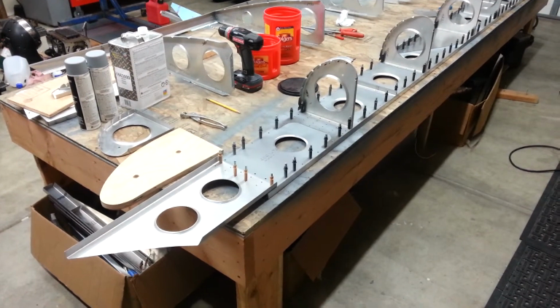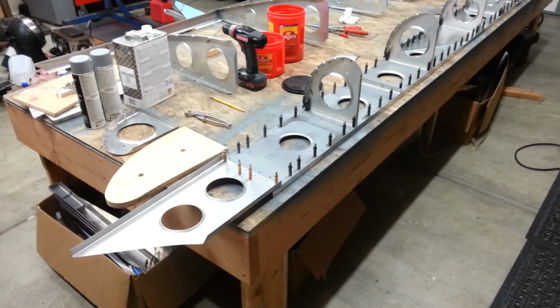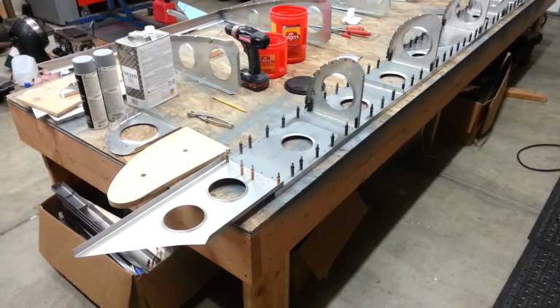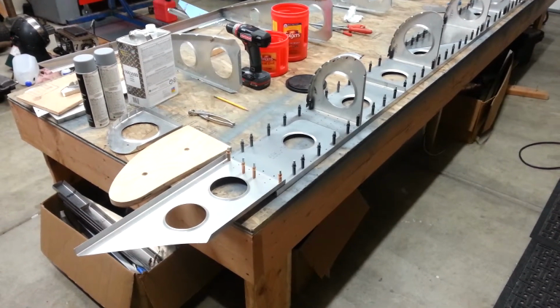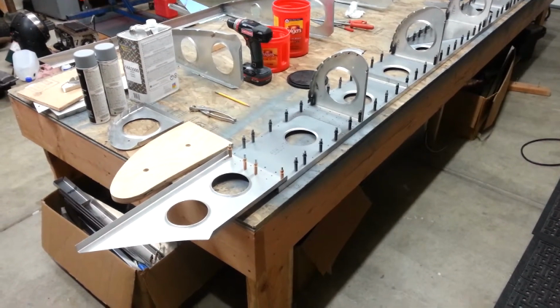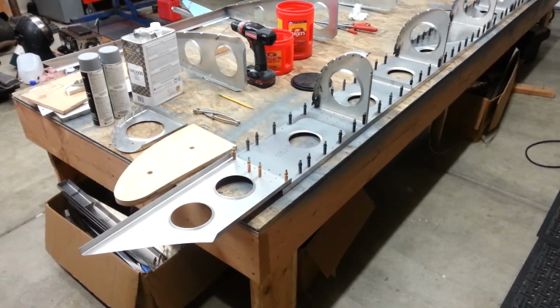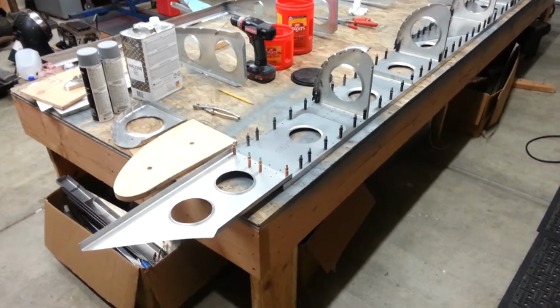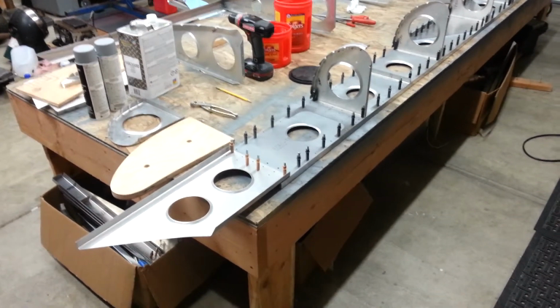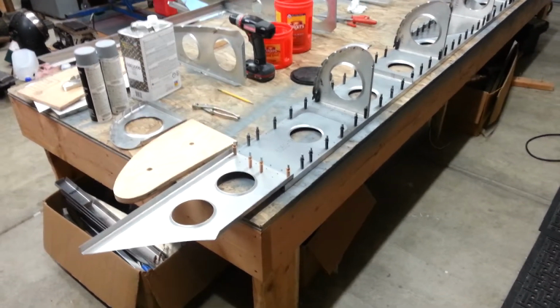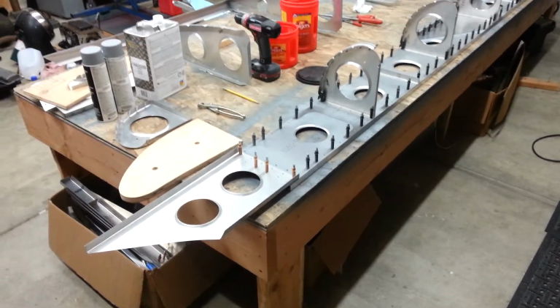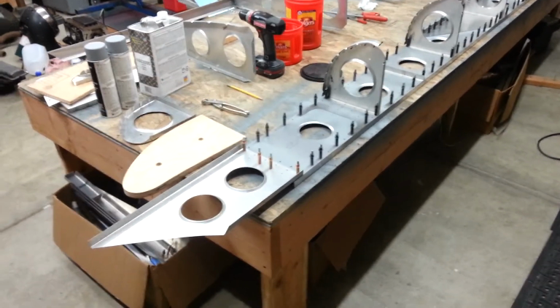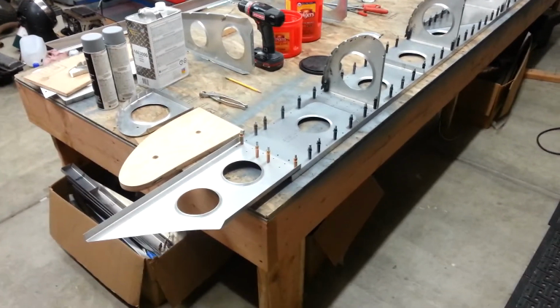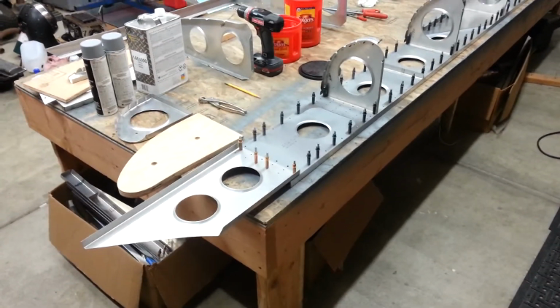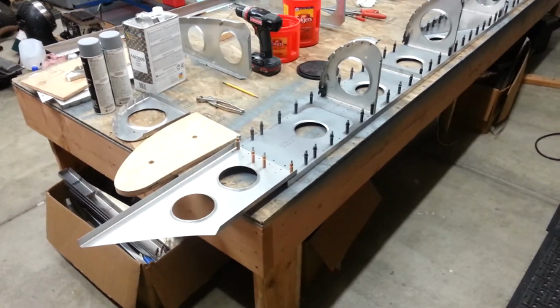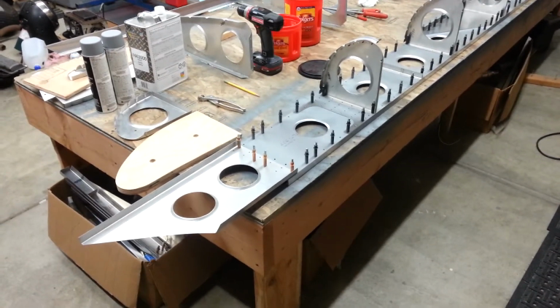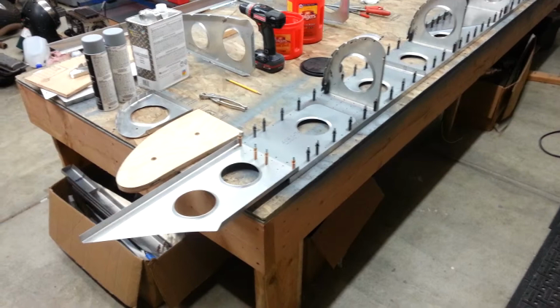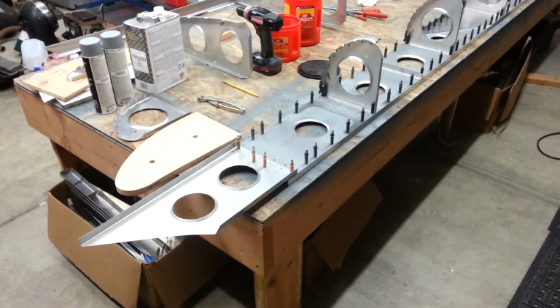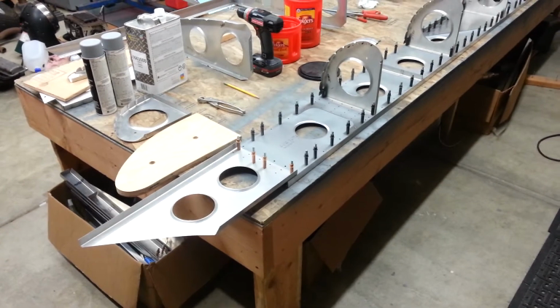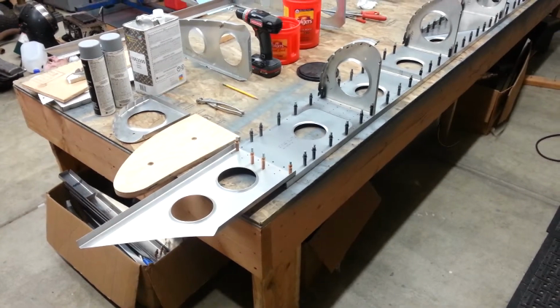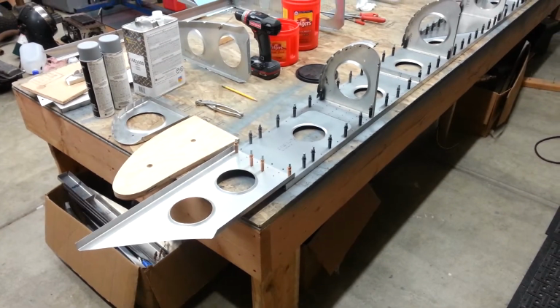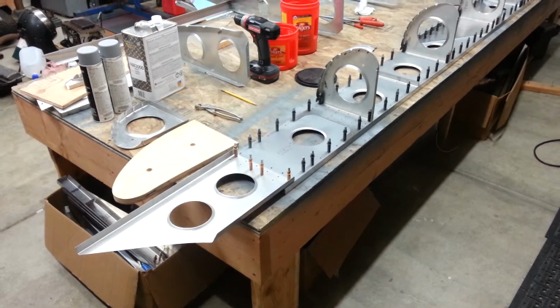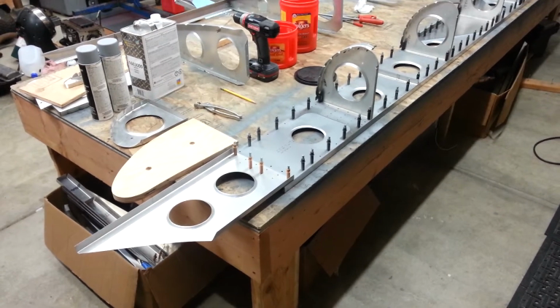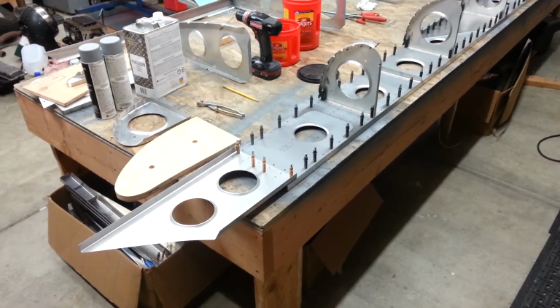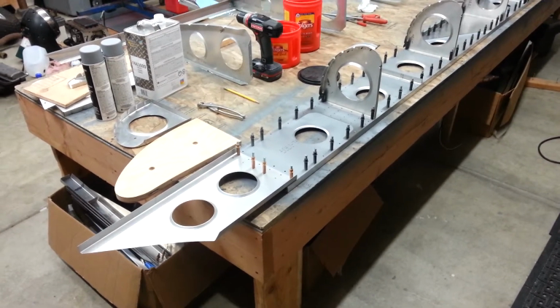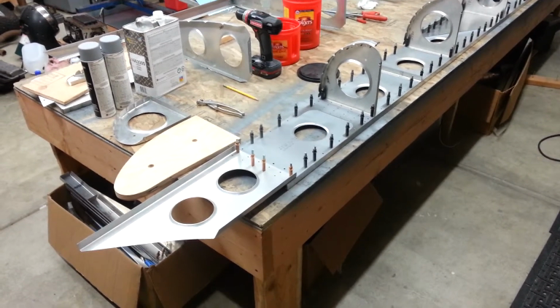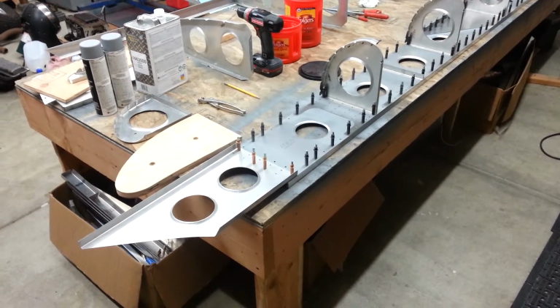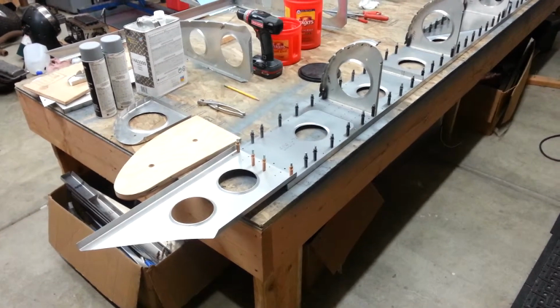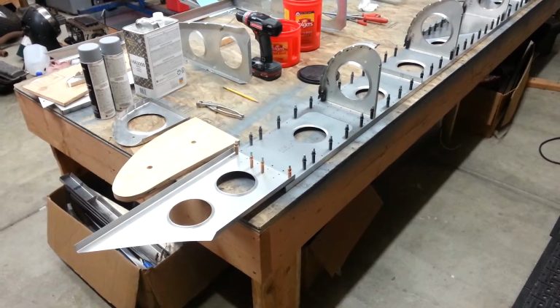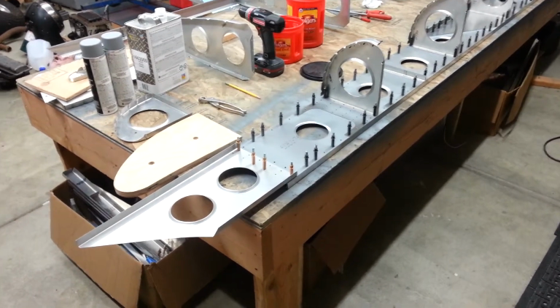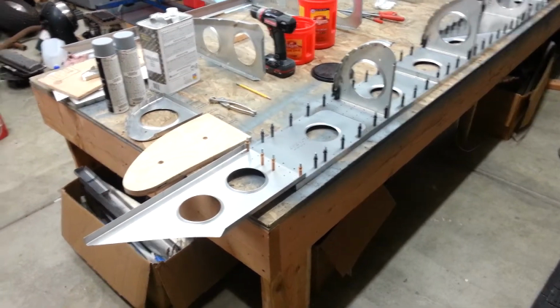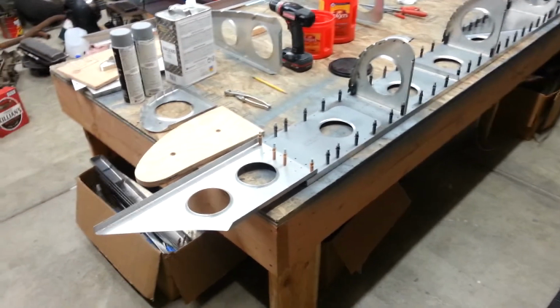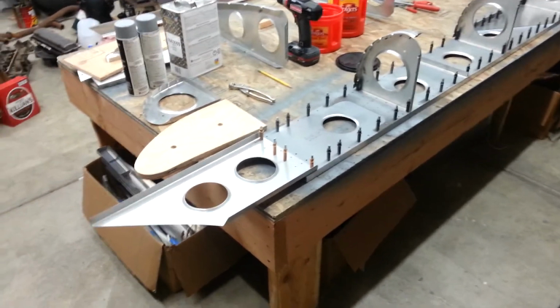Hi, this is Van Simons, Post Falls, Idaho. I wanted to give you a quick look at my extended wing option for the Zenith 701.